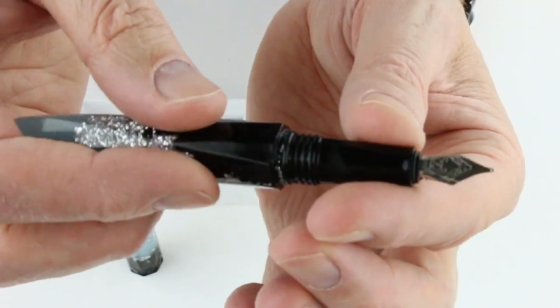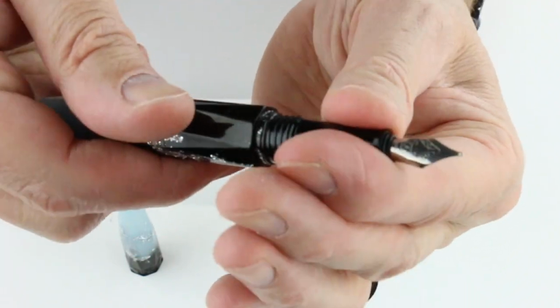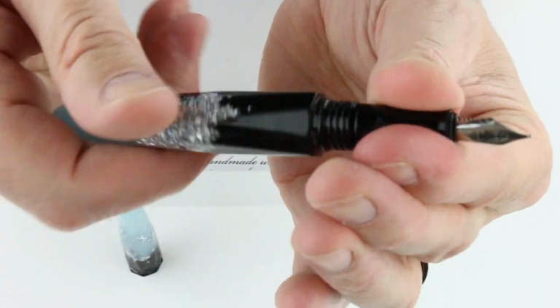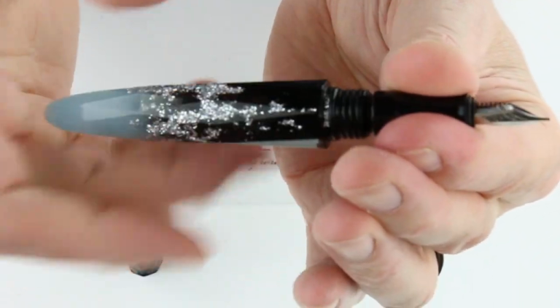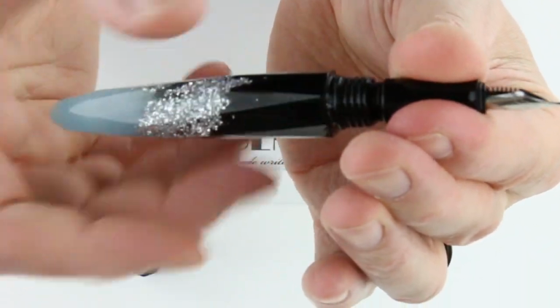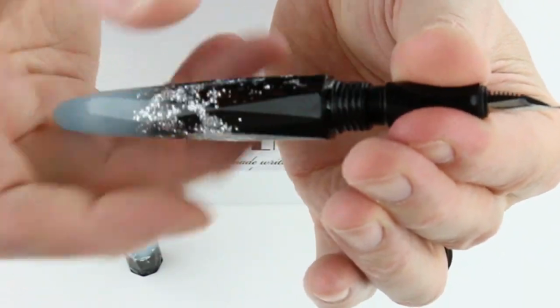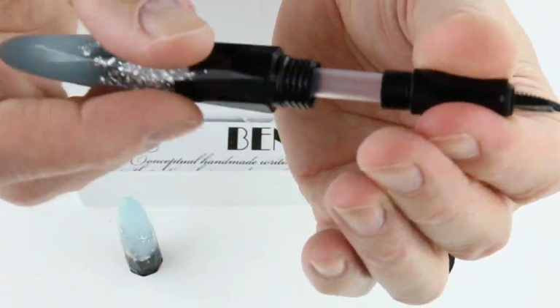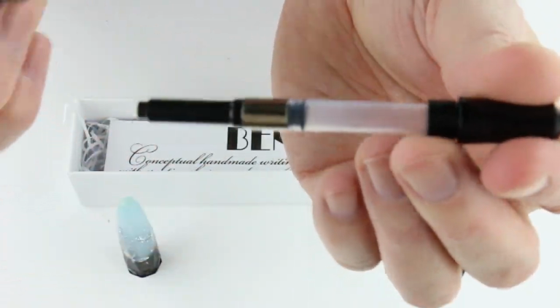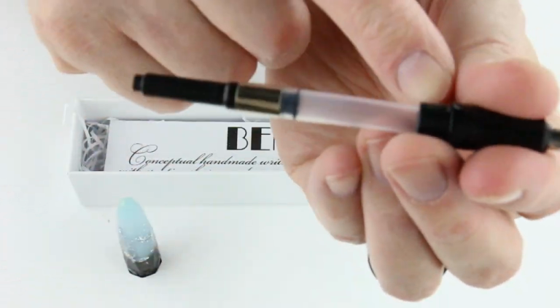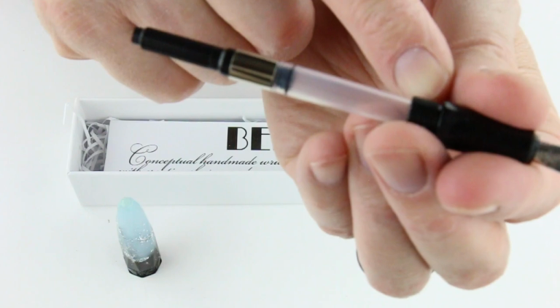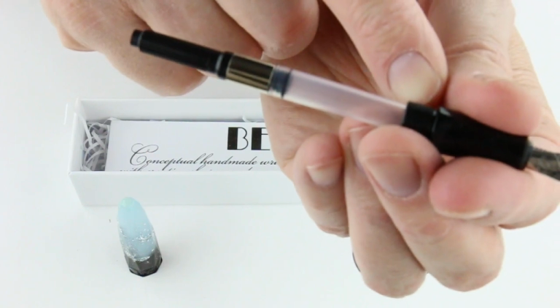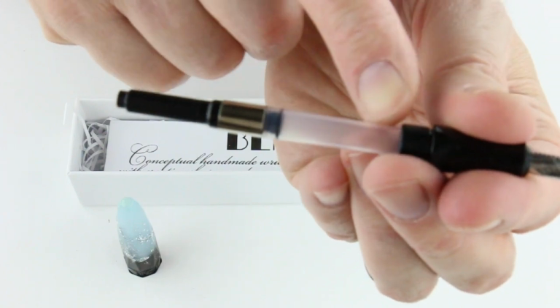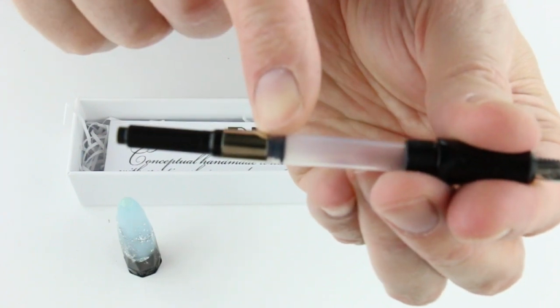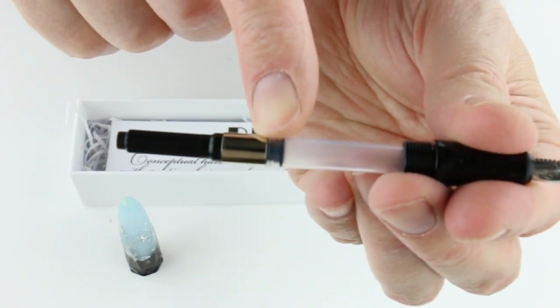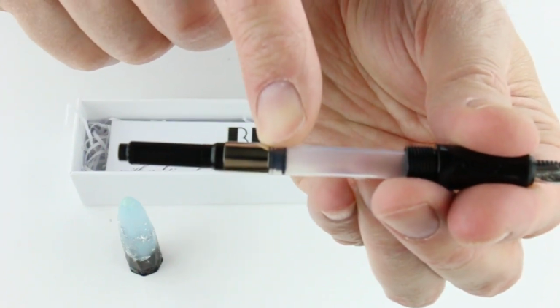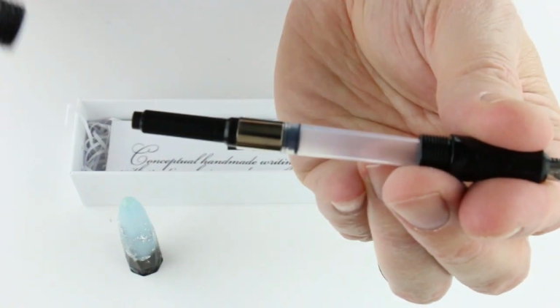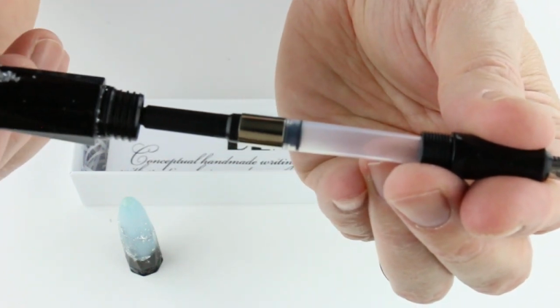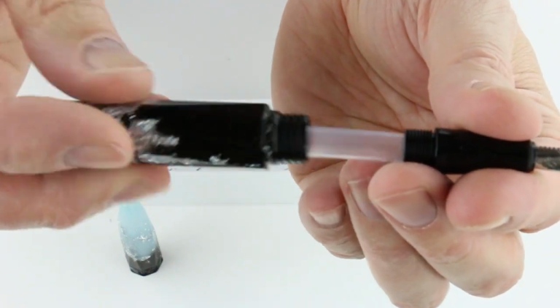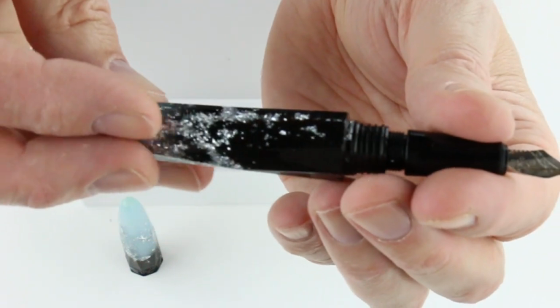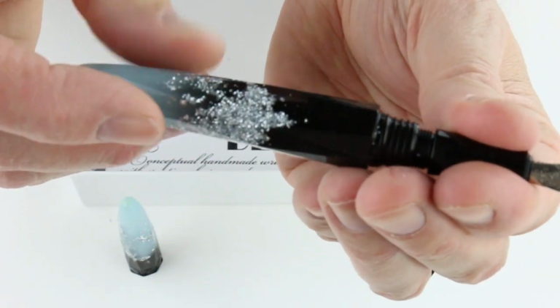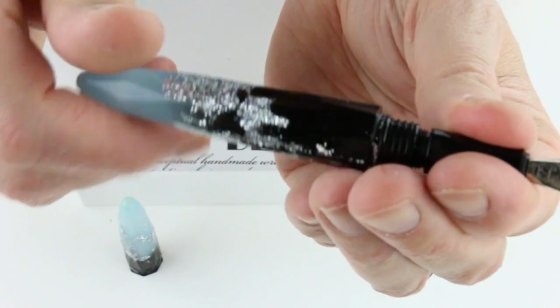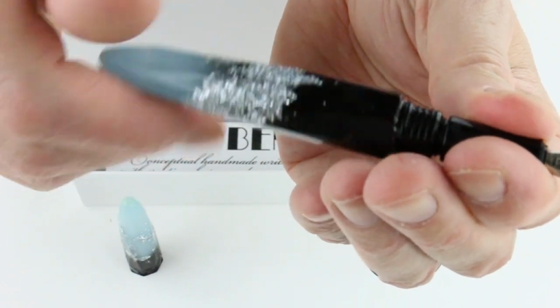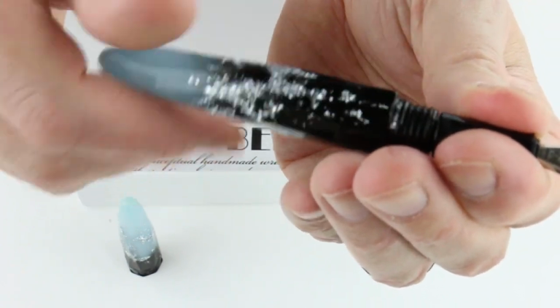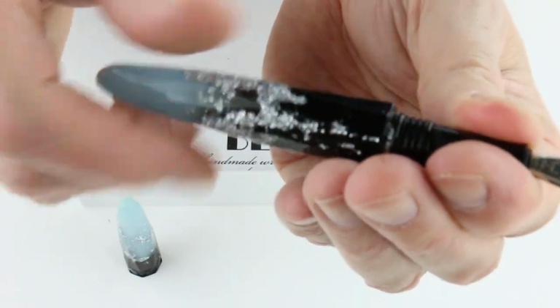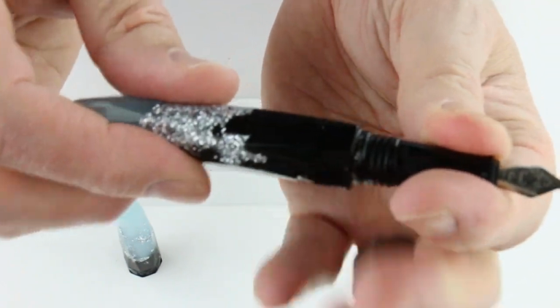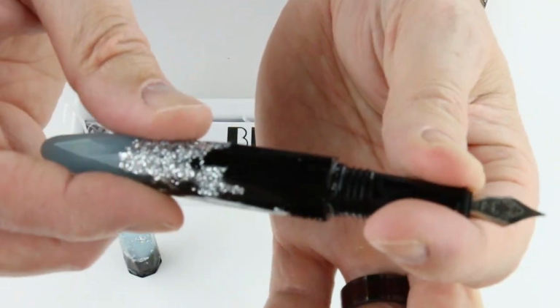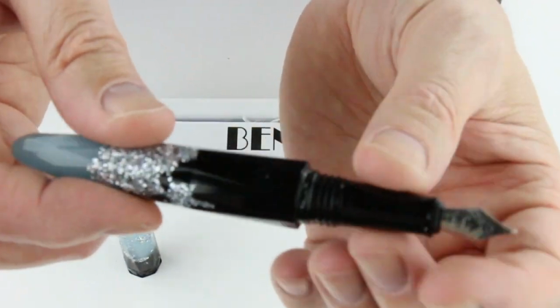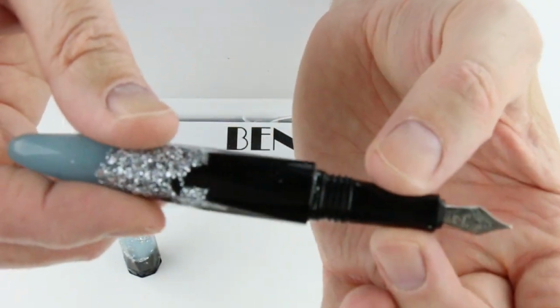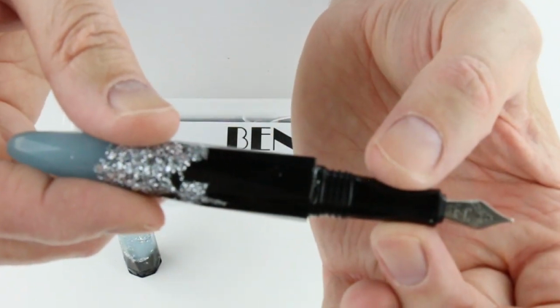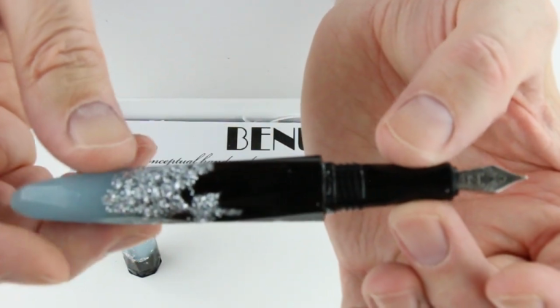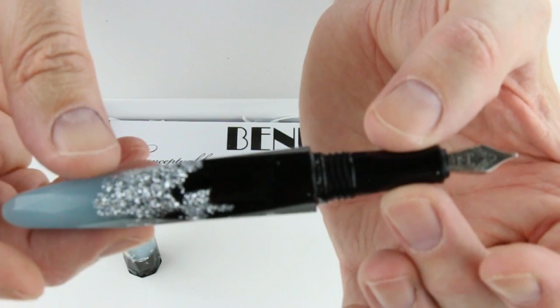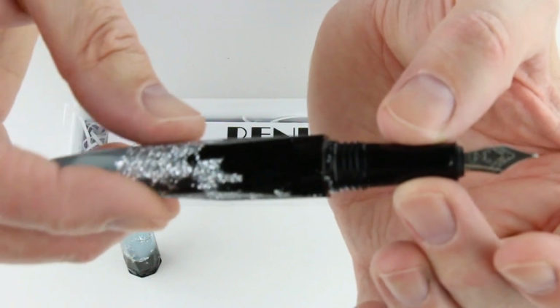It is a cartridge-converter style fountain pen, so the front section unscrews and there will be an ink converter included with the pen. The pen will also take a standard international cartridge, so if you want to use cartridges, that's an option as well.